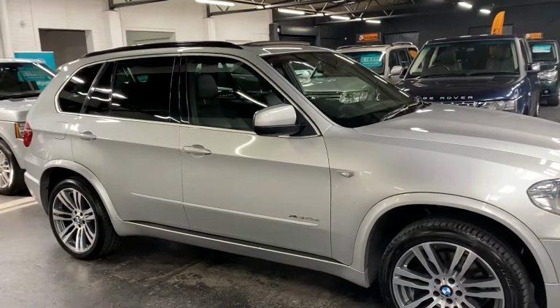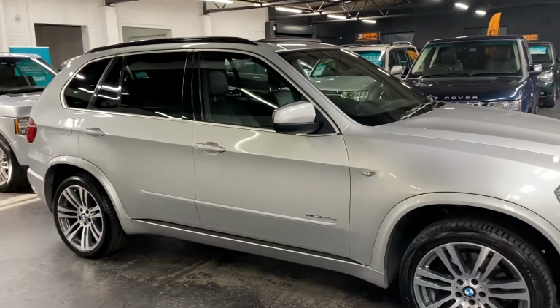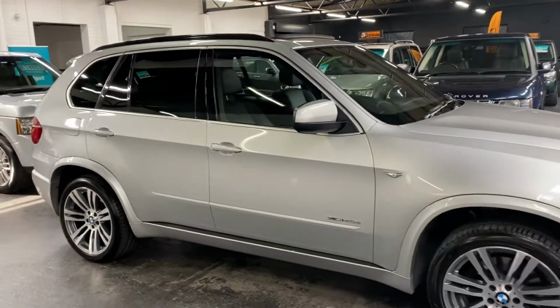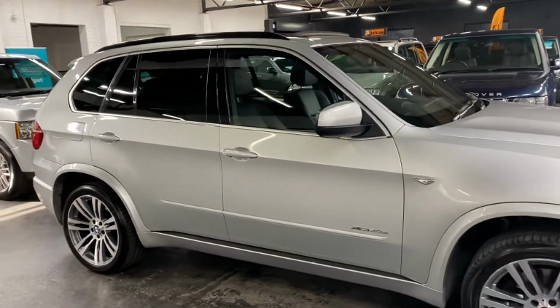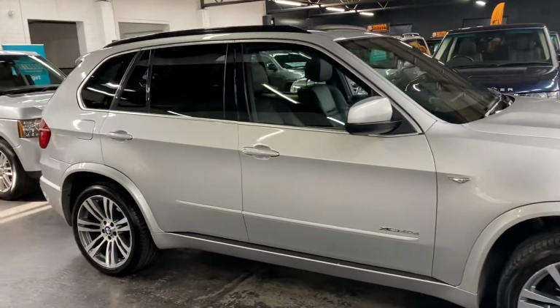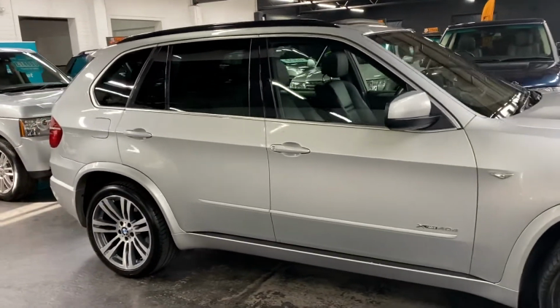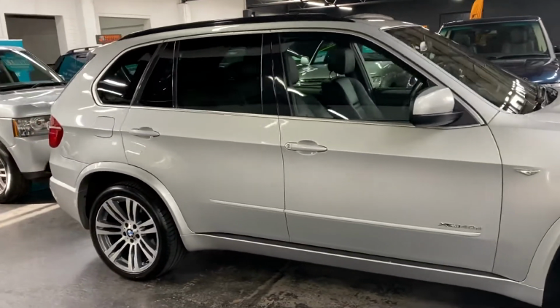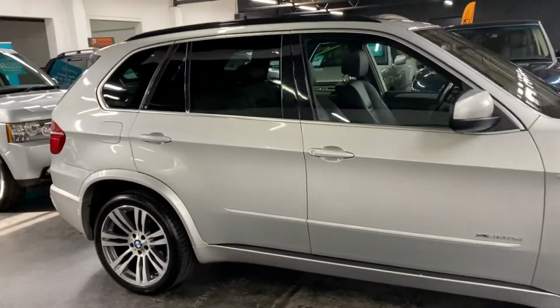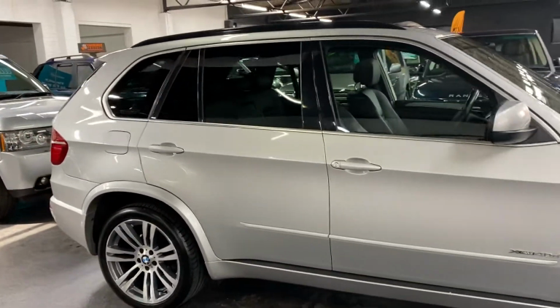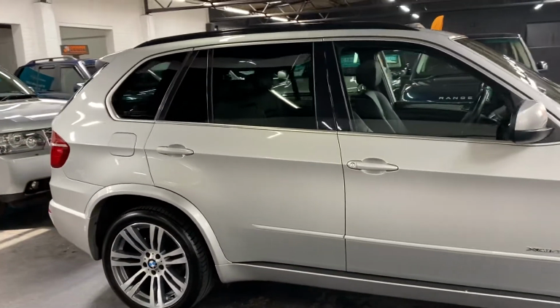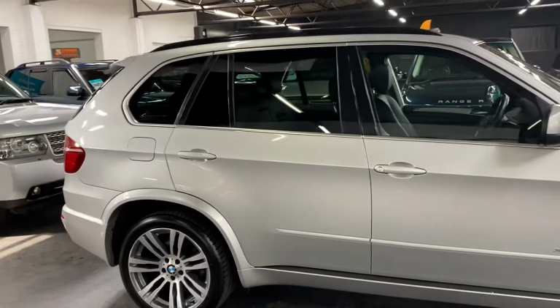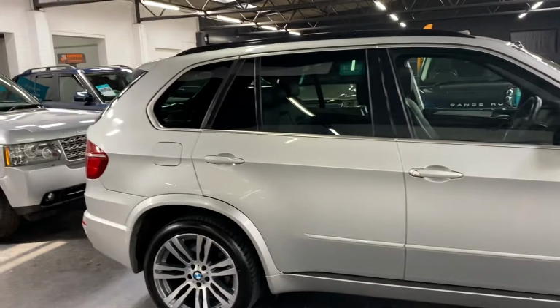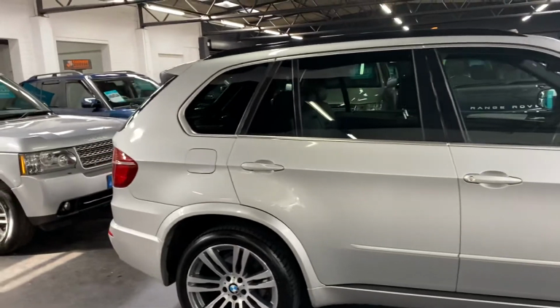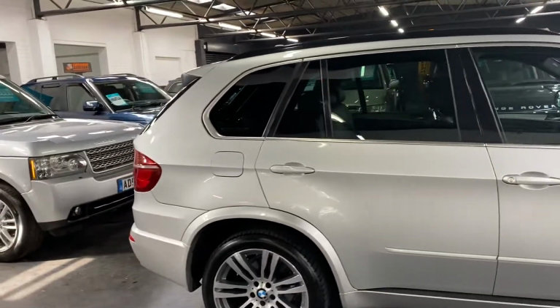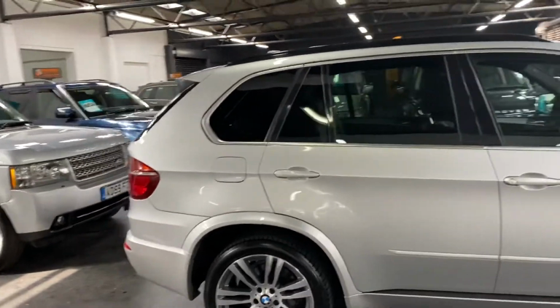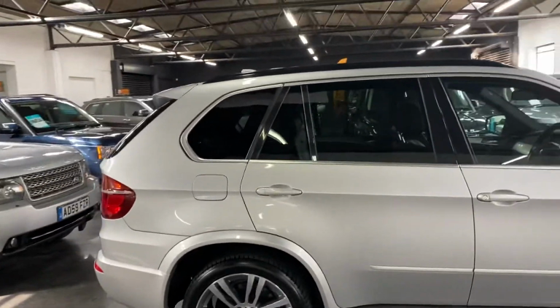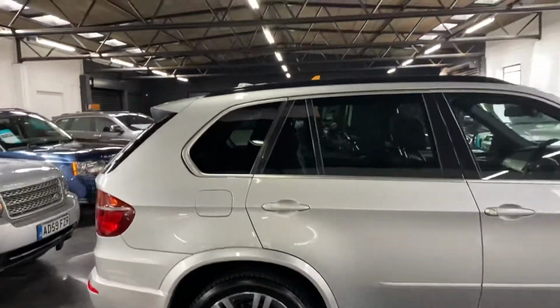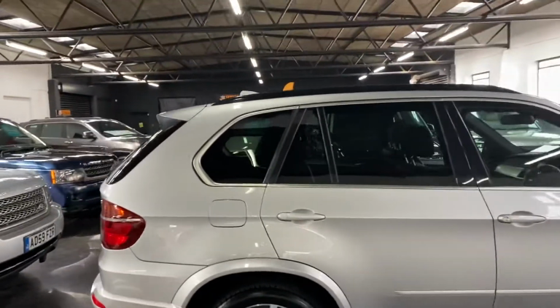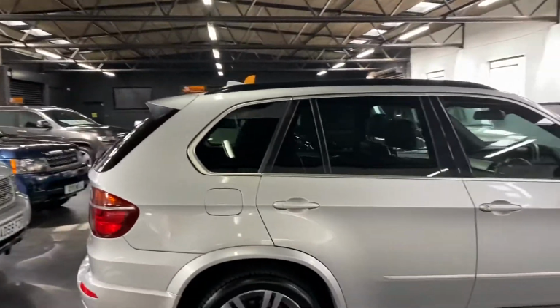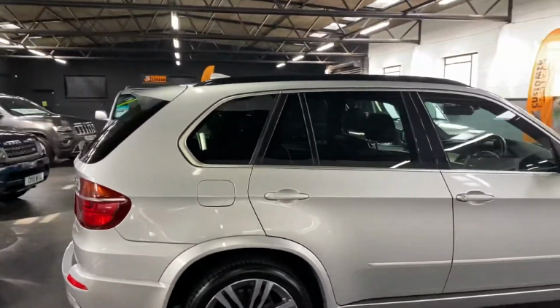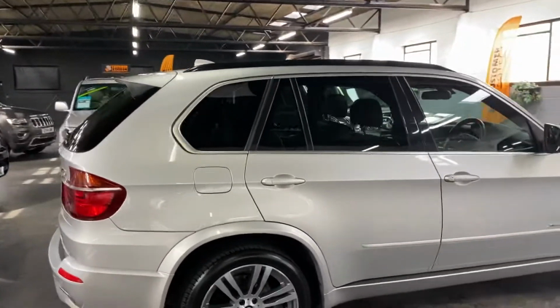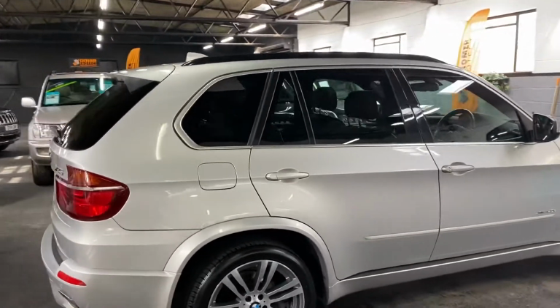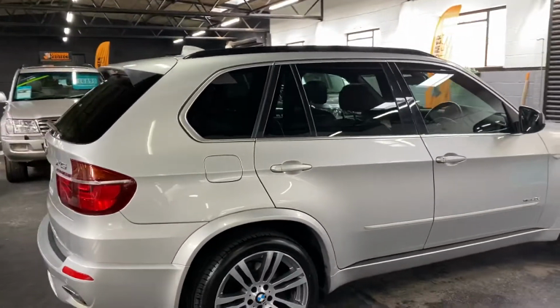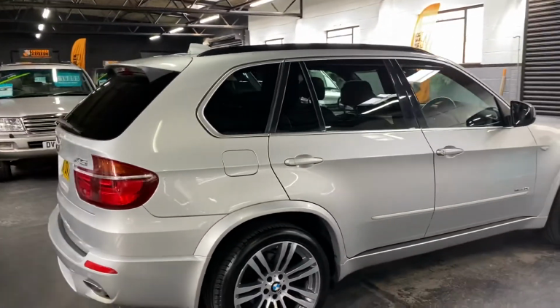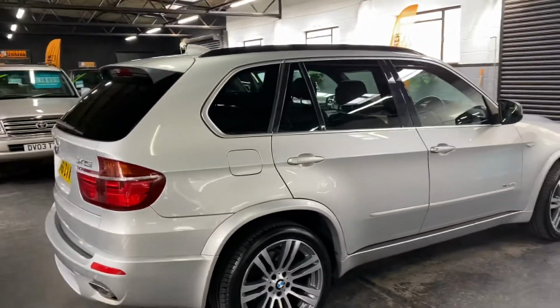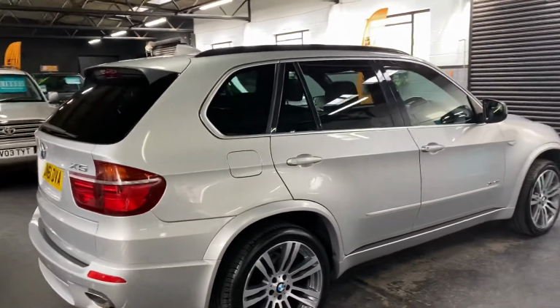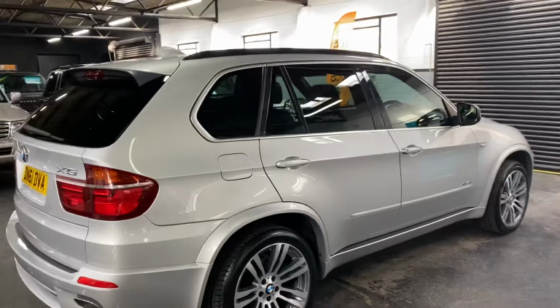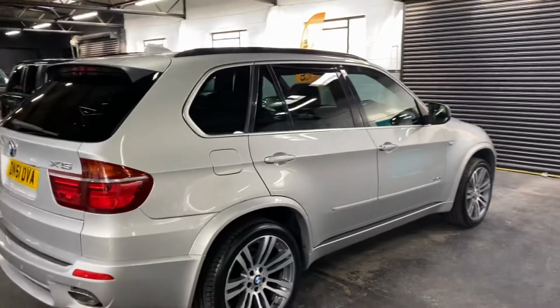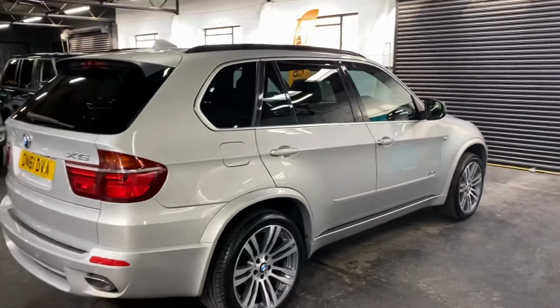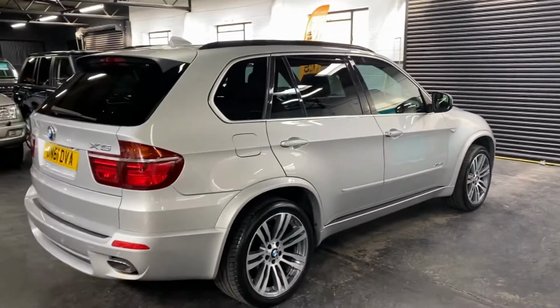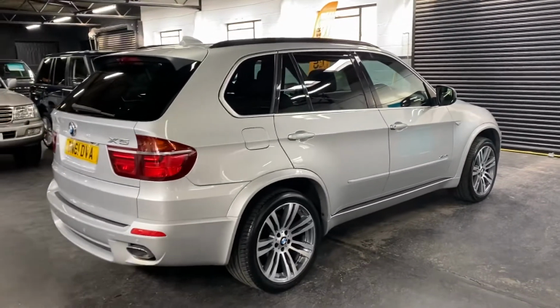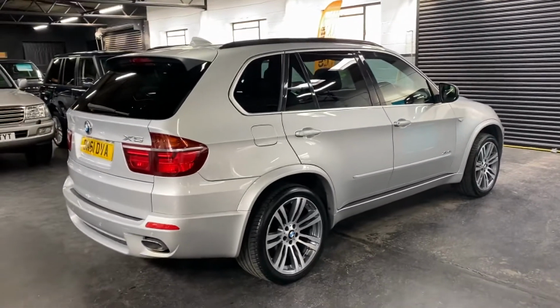It's also seven seats, so all the boxes ticked there. The car has covered just over 94,000 miles from new, and that's backed up with service history stamped in the book.